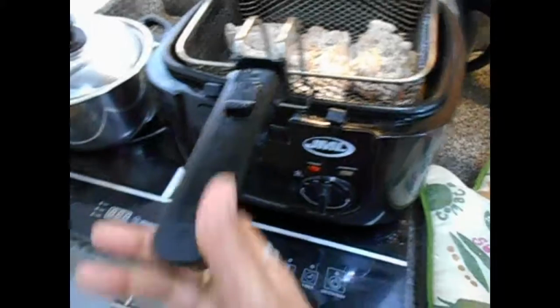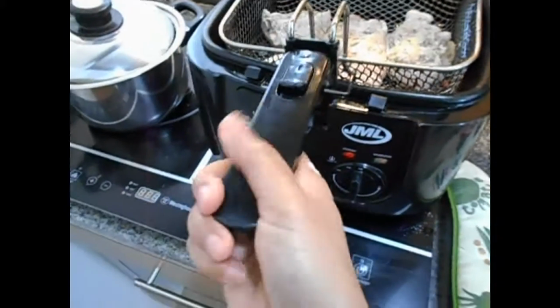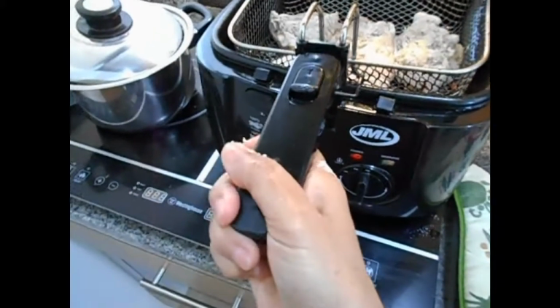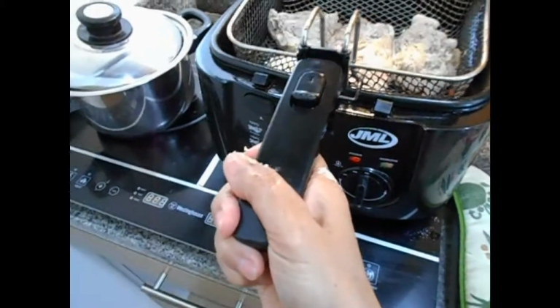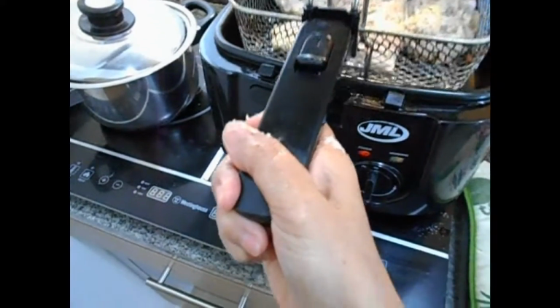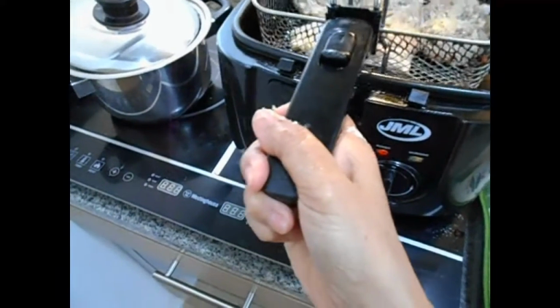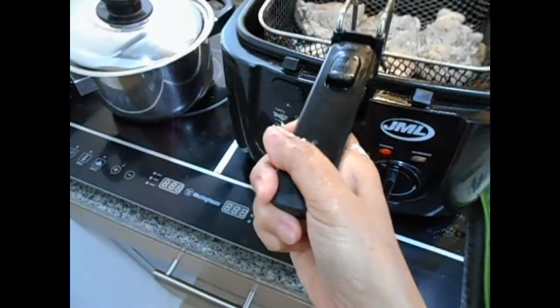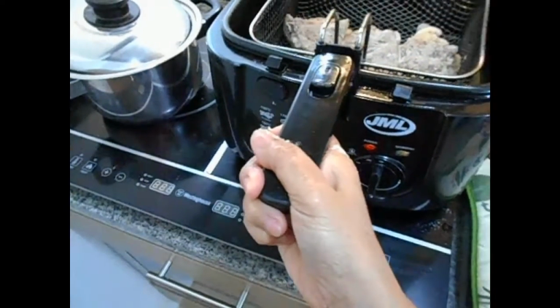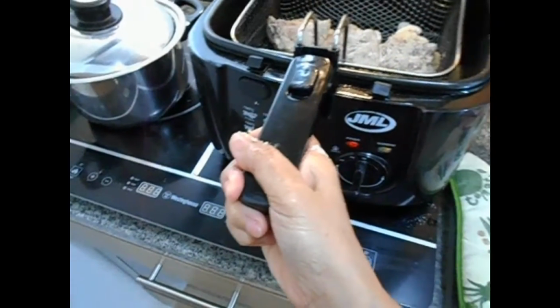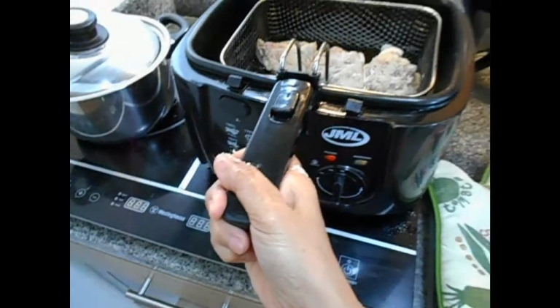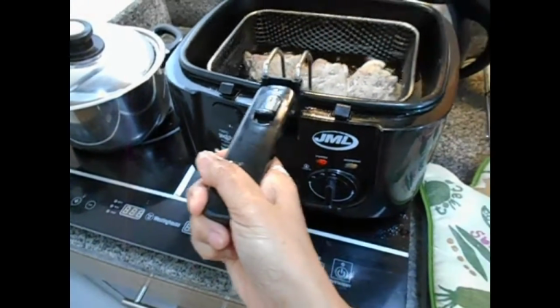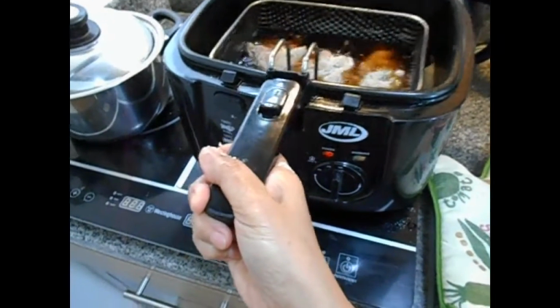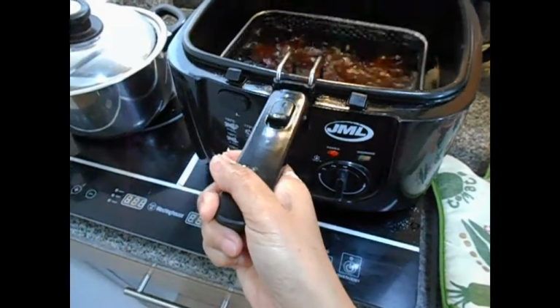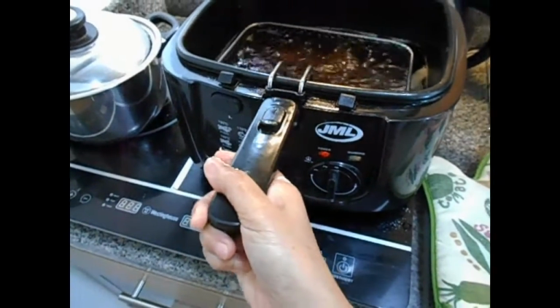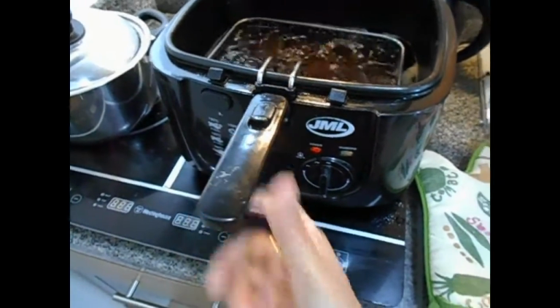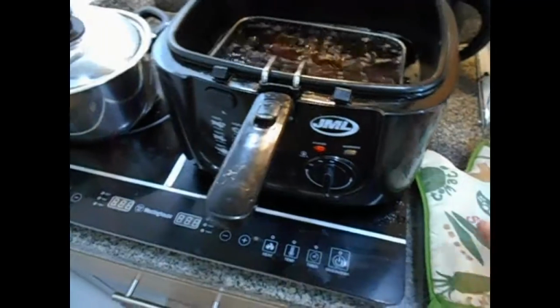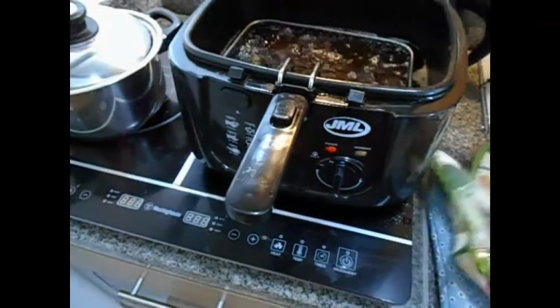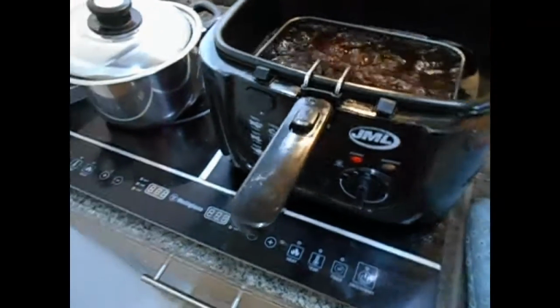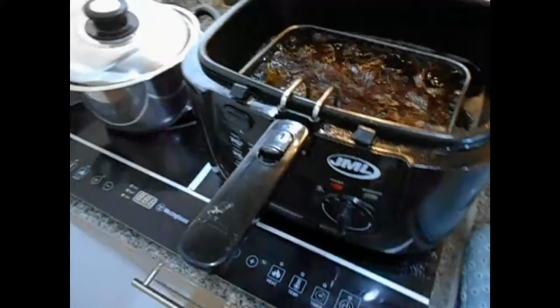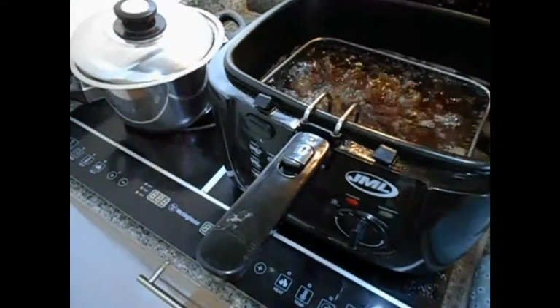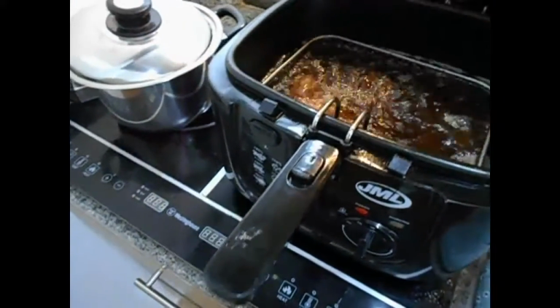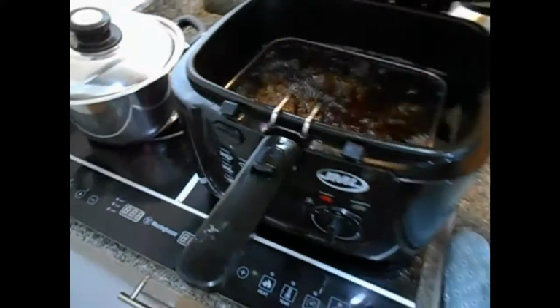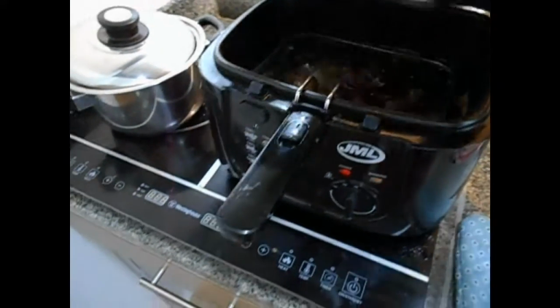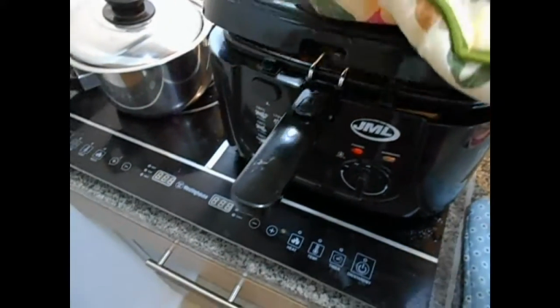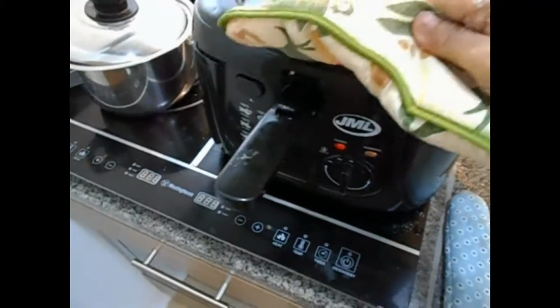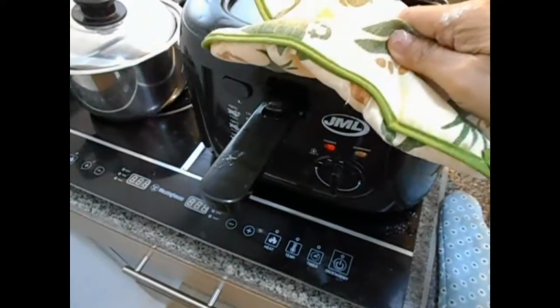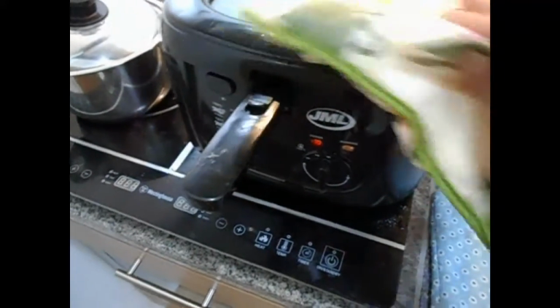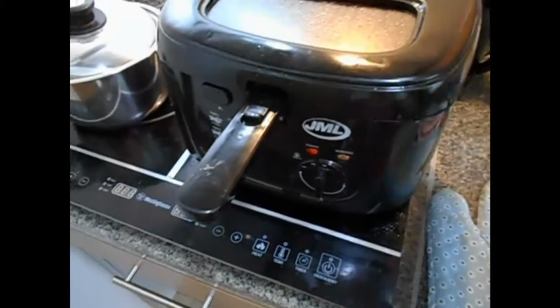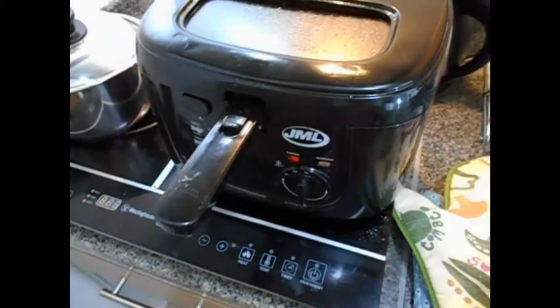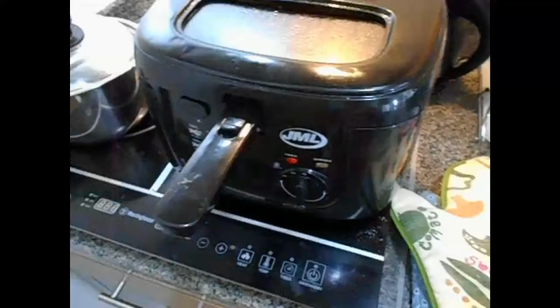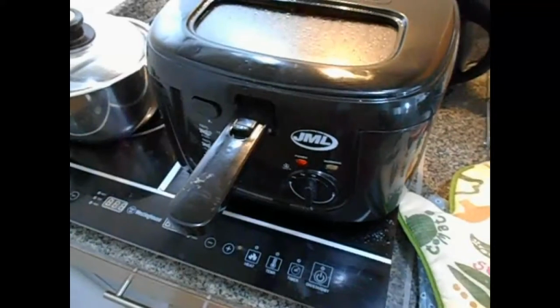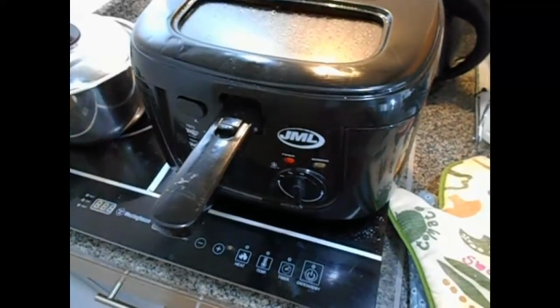About 8 to 10 minutes. Ganyan, deep-fried sya. So, lutuin natin sya ng mga 8 to 10 minutes.